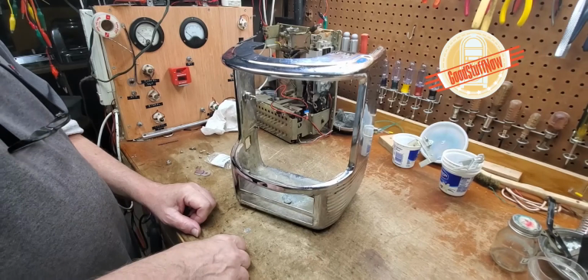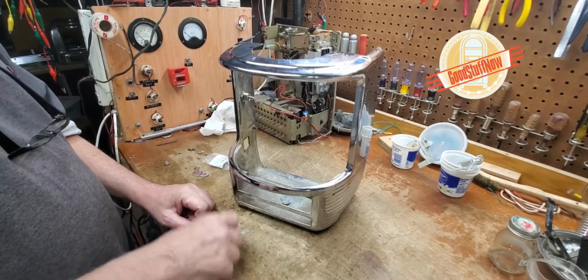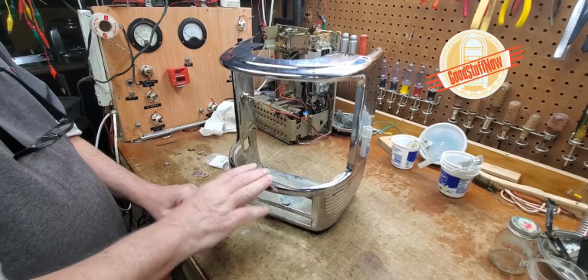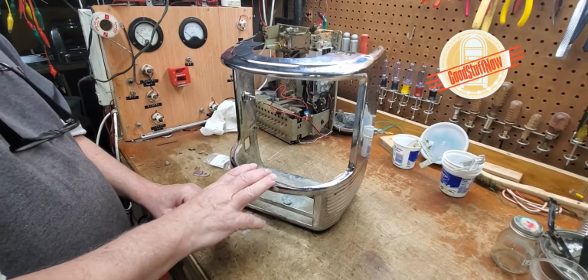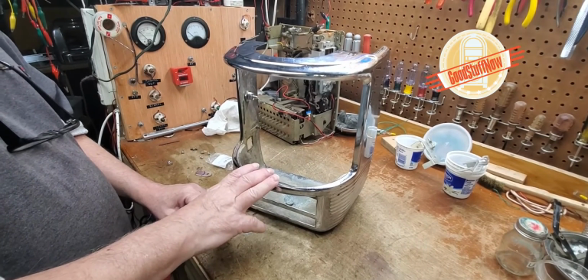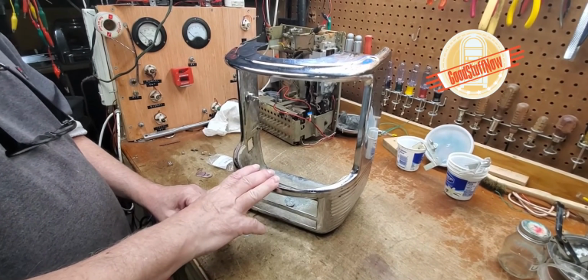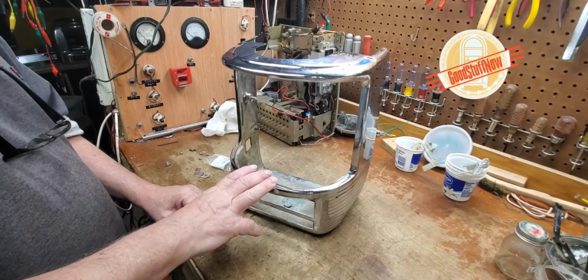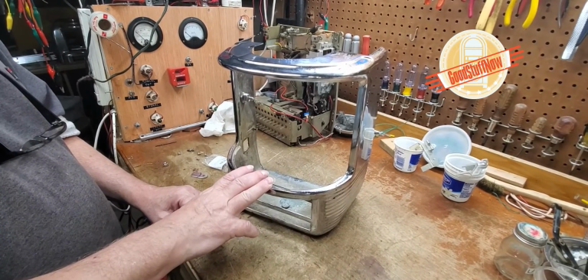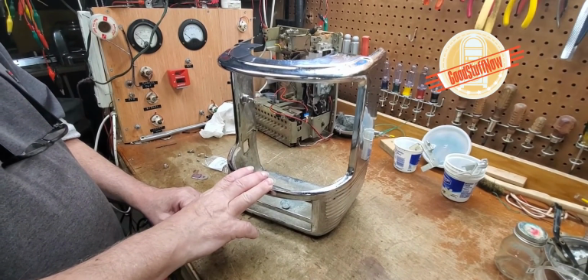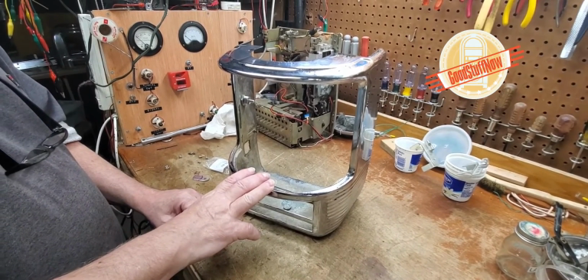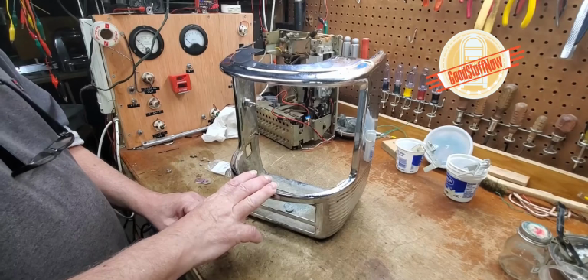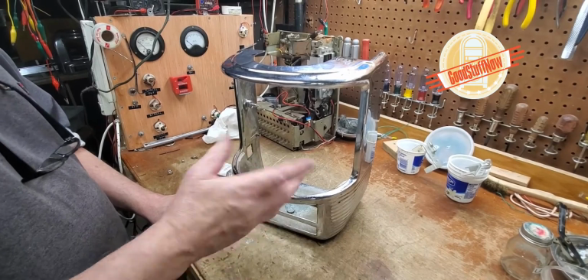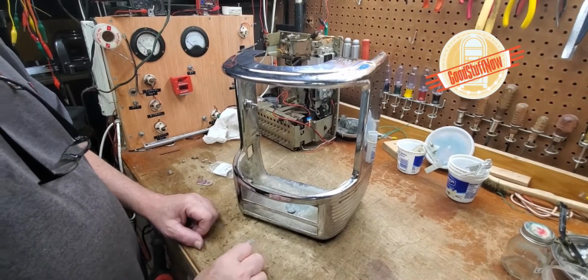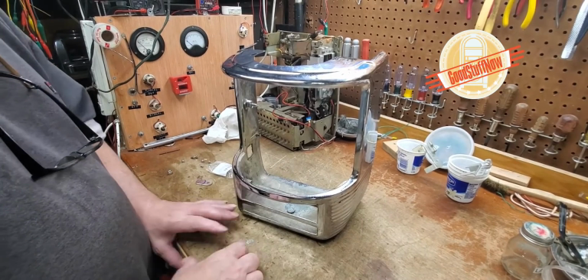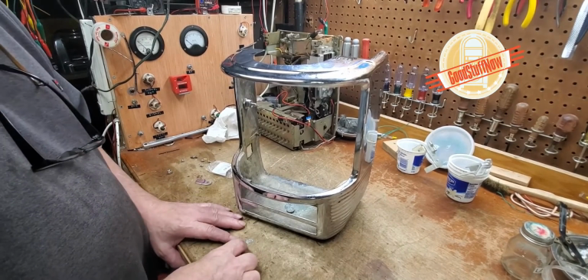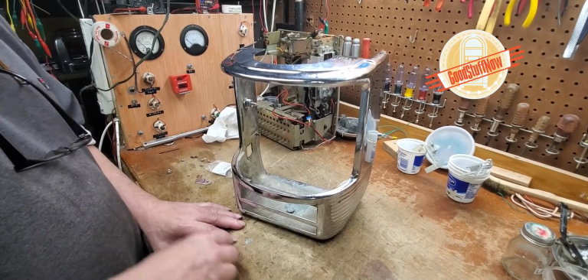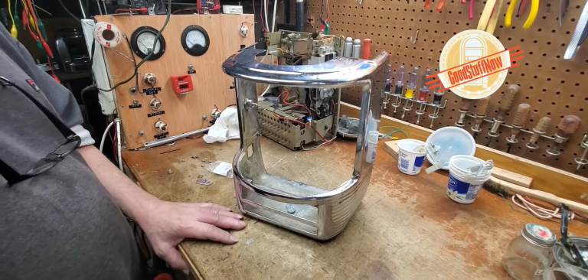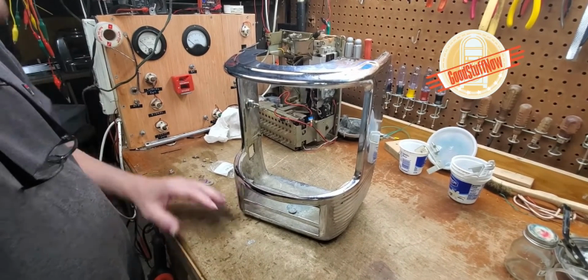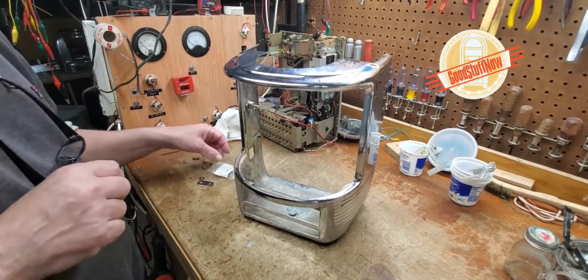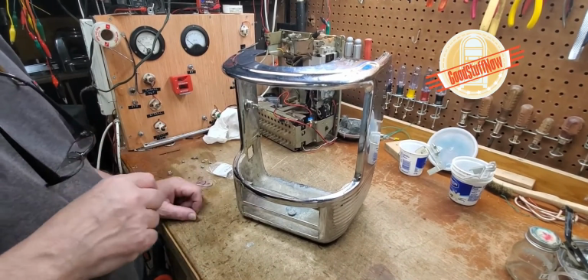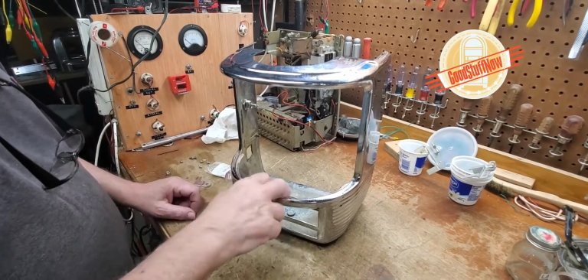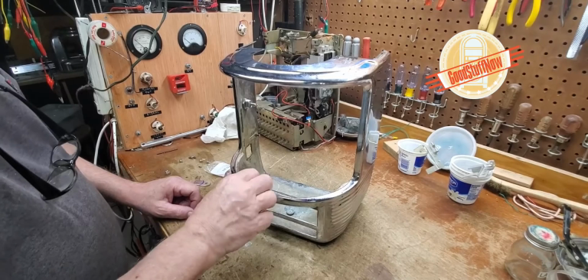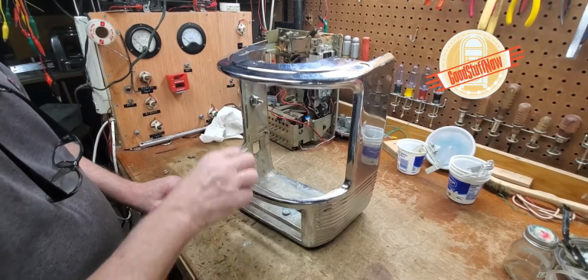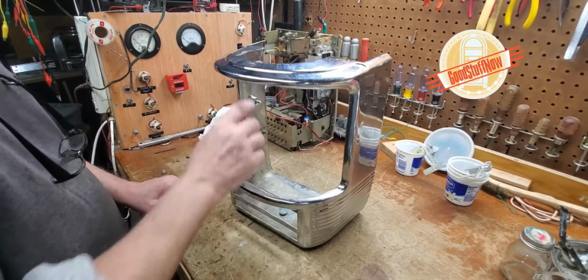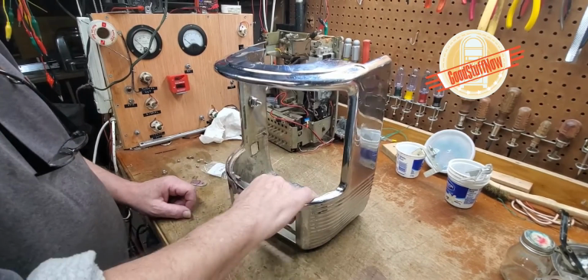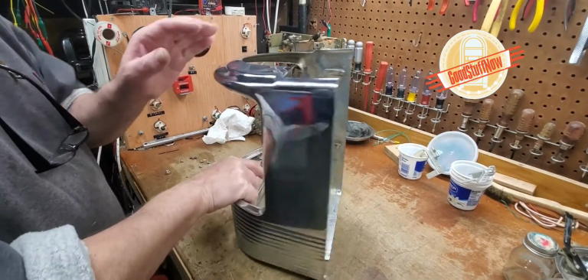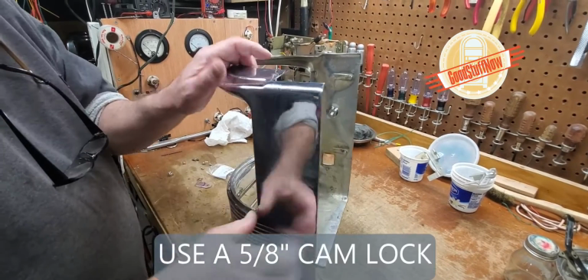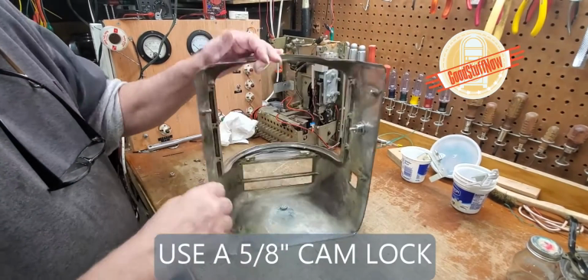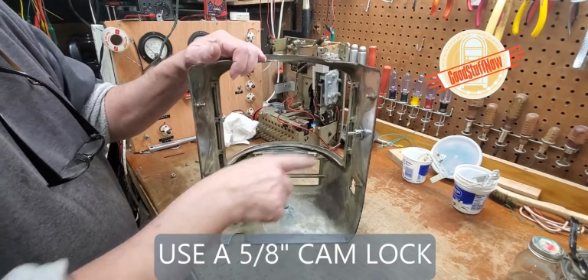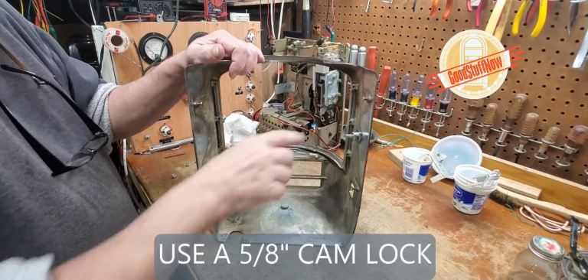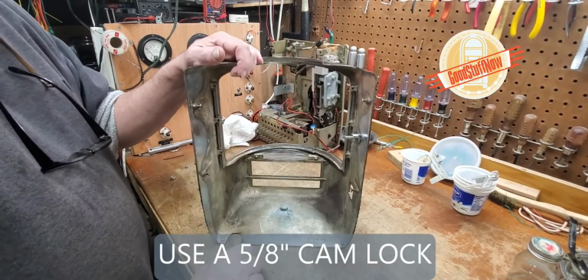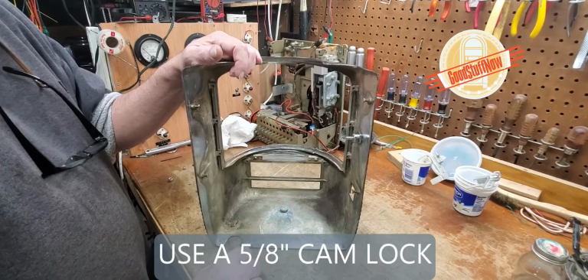Here we have a cover for a 5200 series, and today I'm going to show you very simply how to make a replacement lock. What we do is we use the 5/8 inch cam lock, readily available on Amazon.